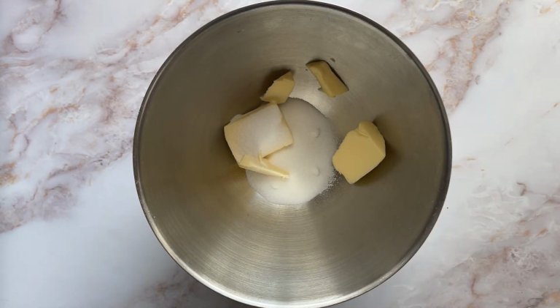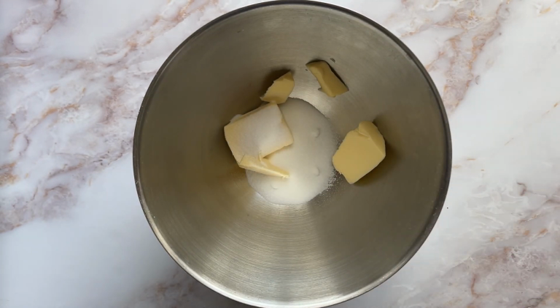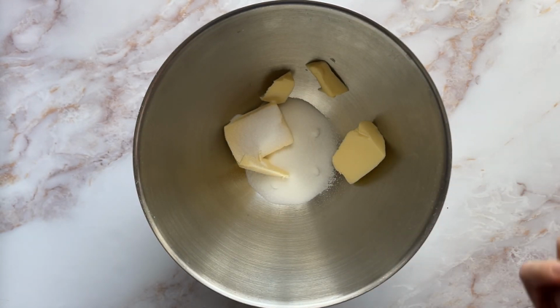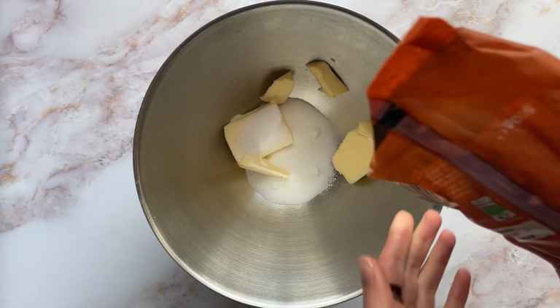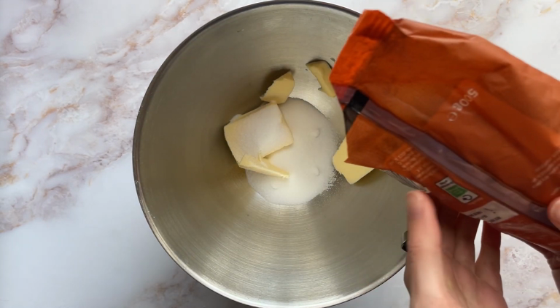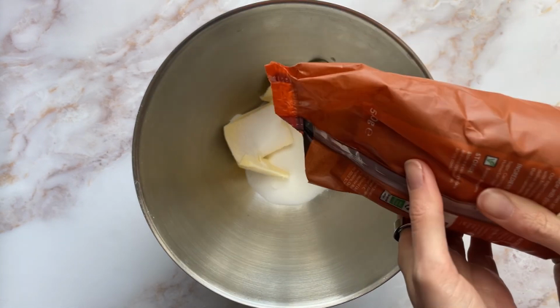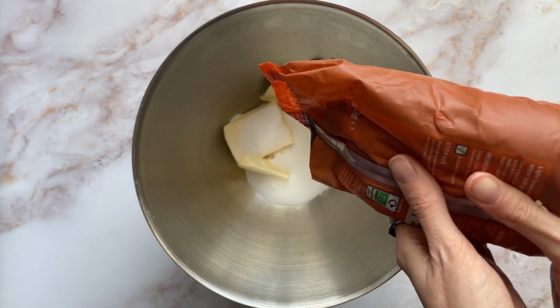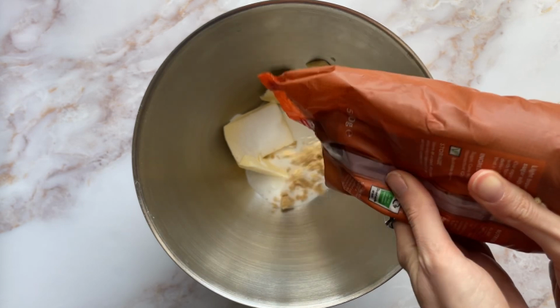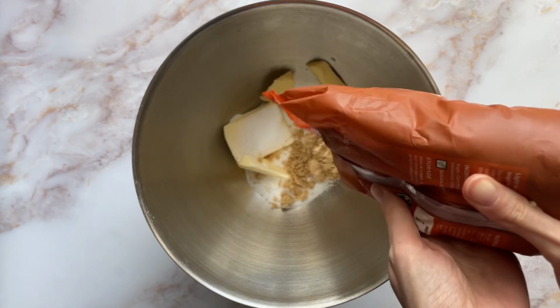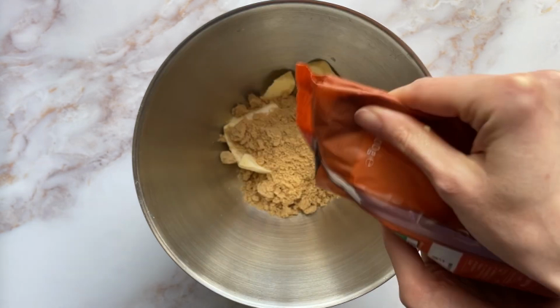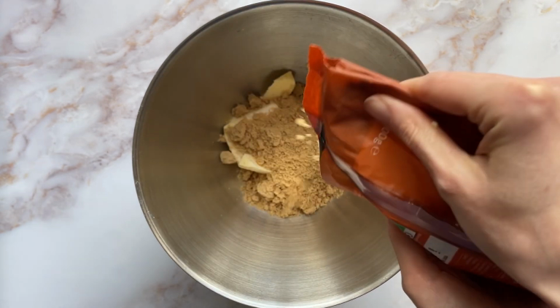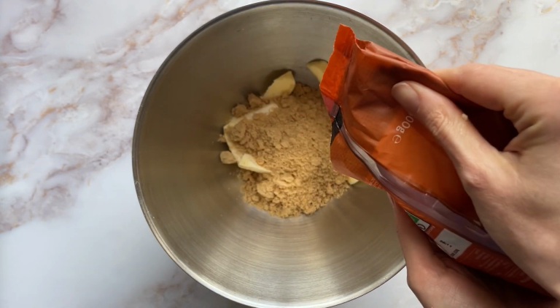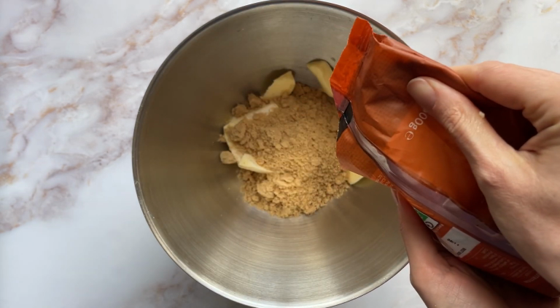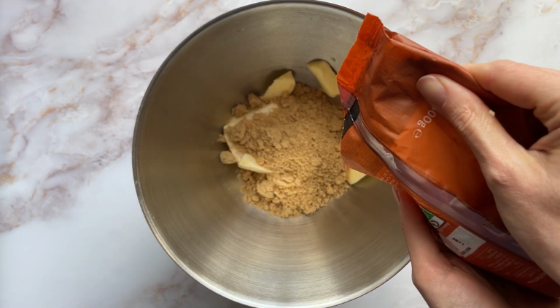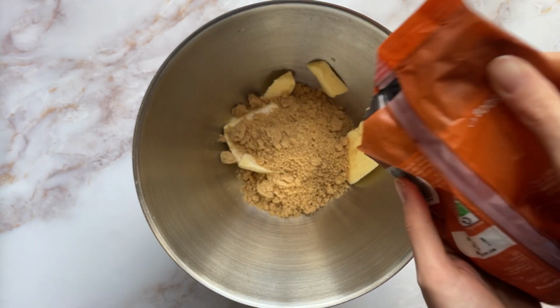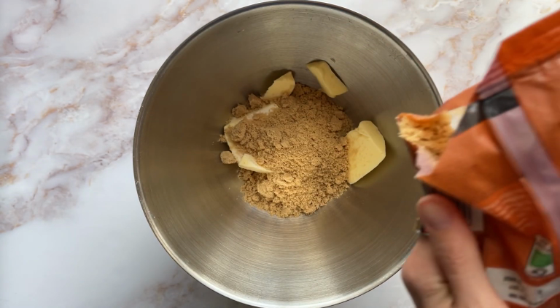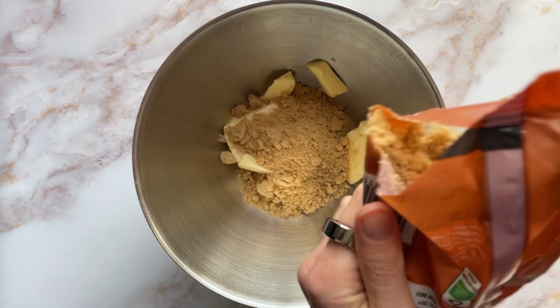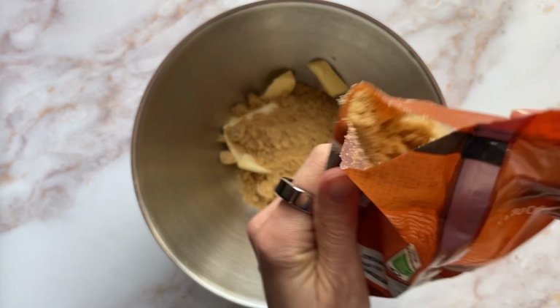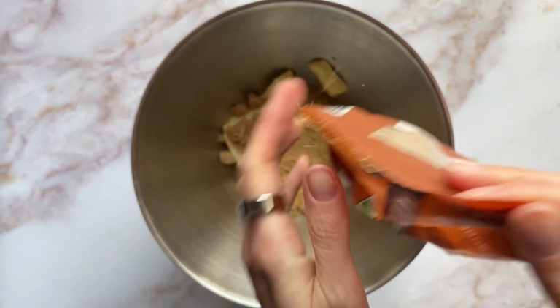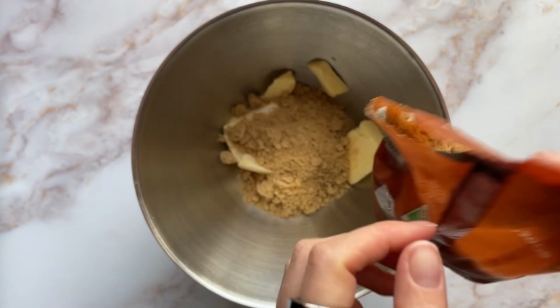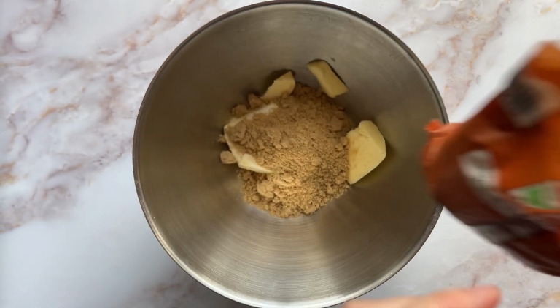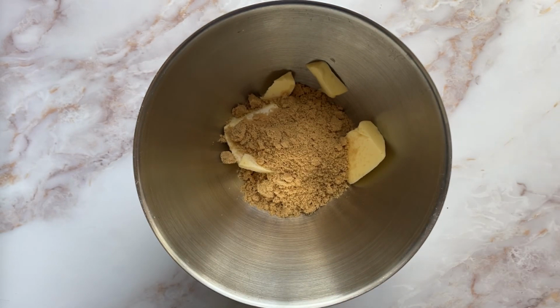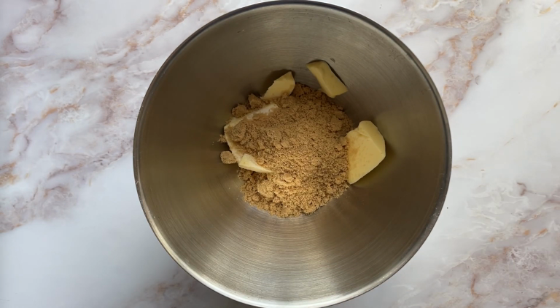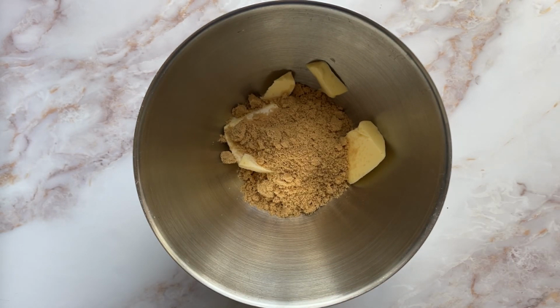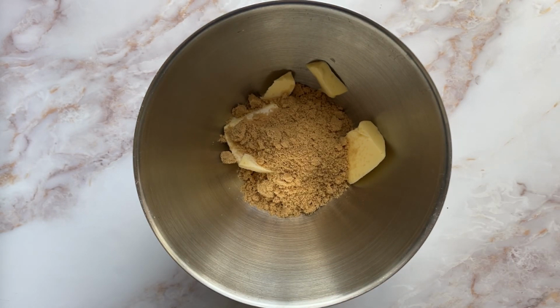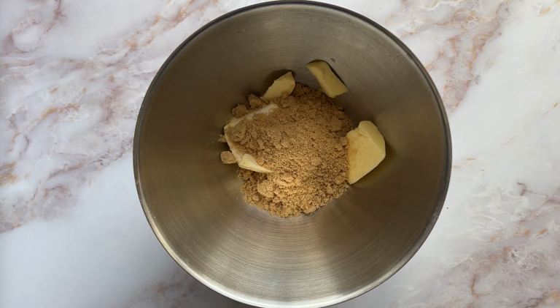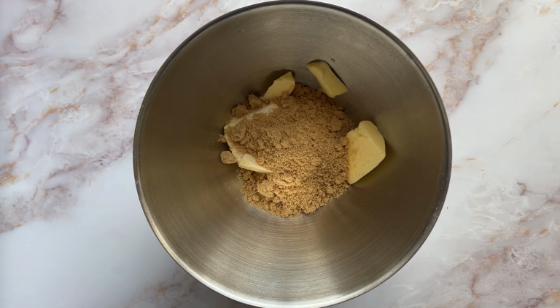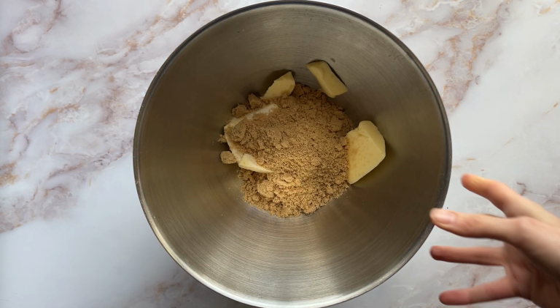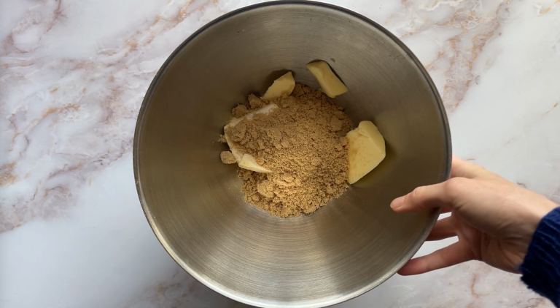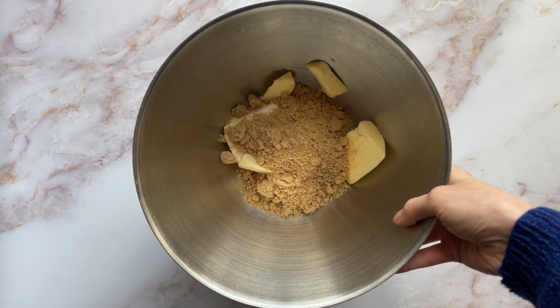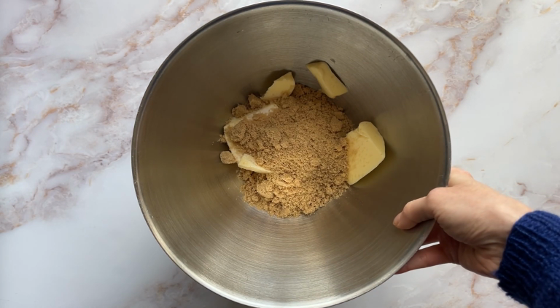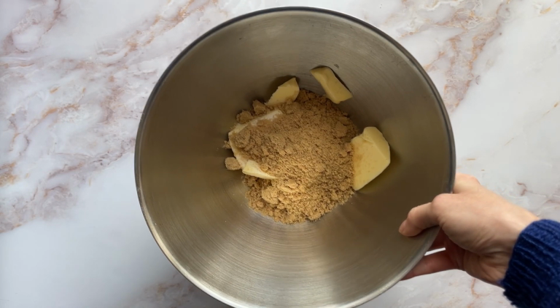Some light brown sugar. And then that goes into the stand mixer until pale and creamy.